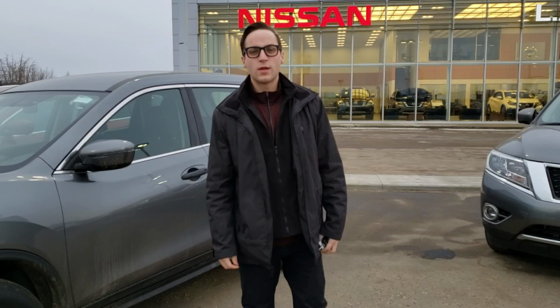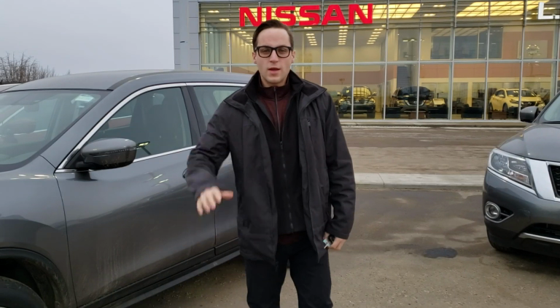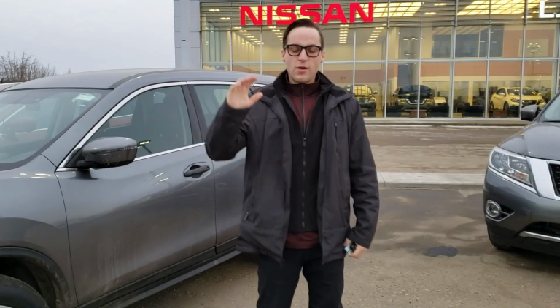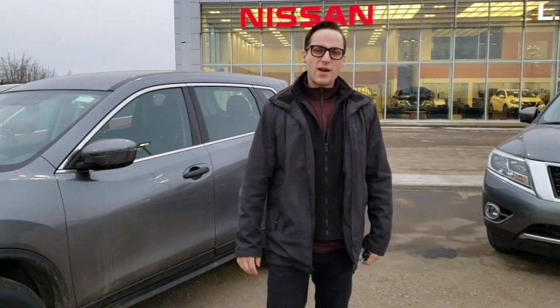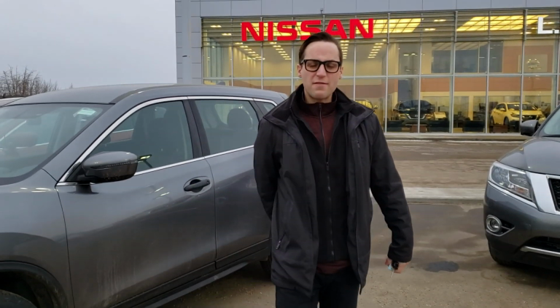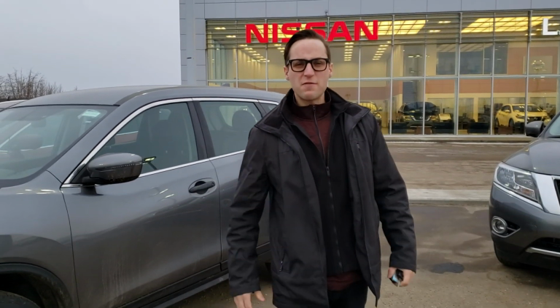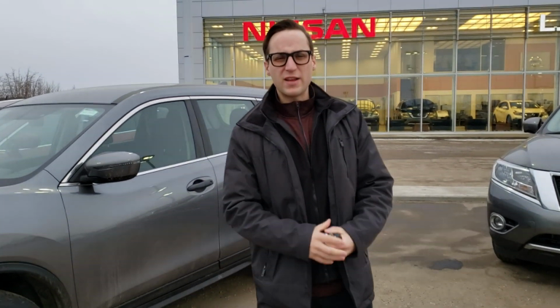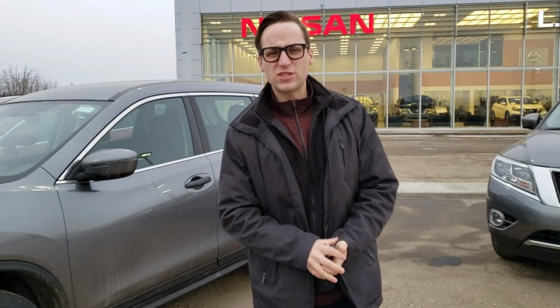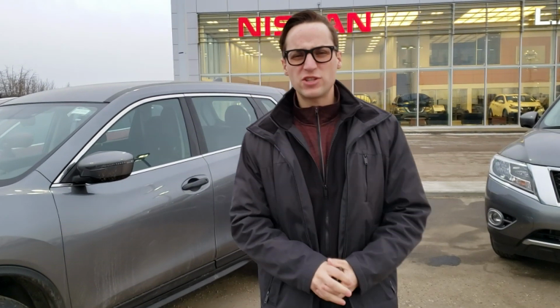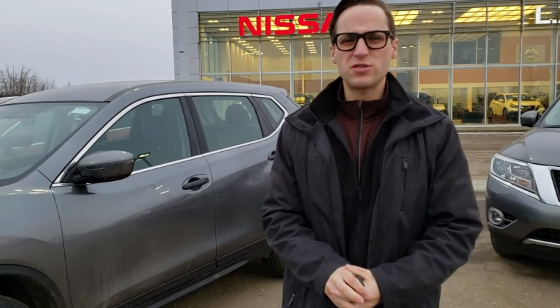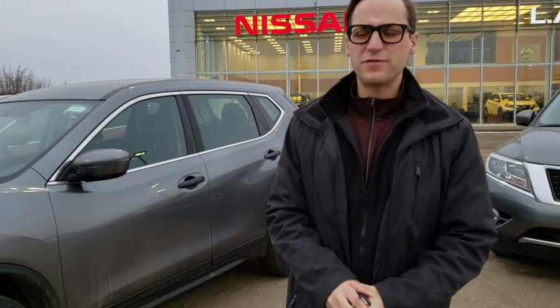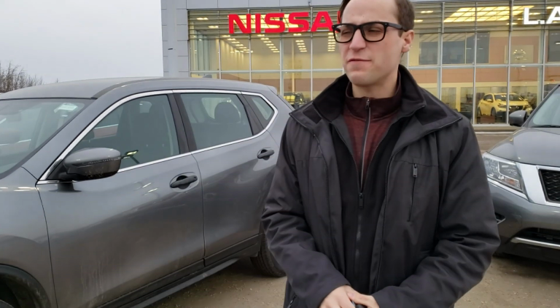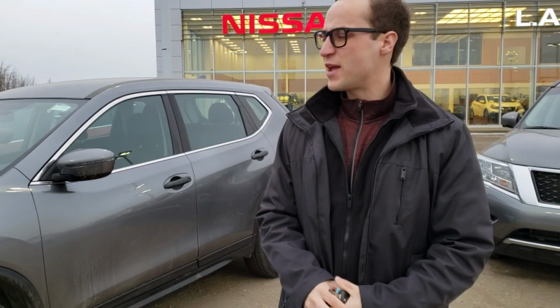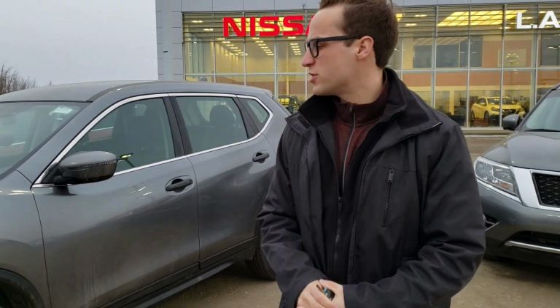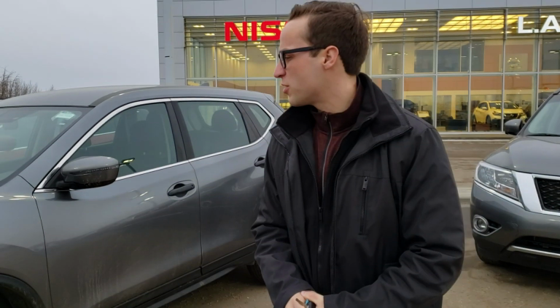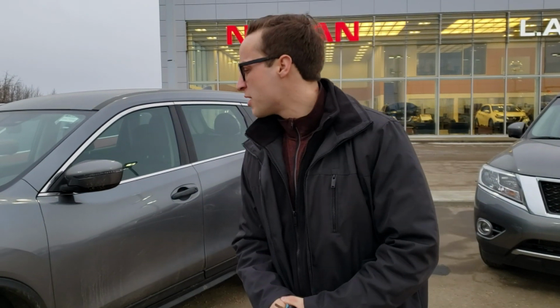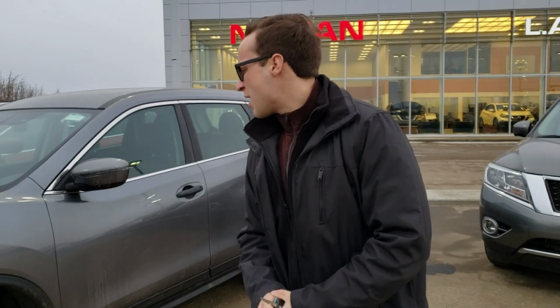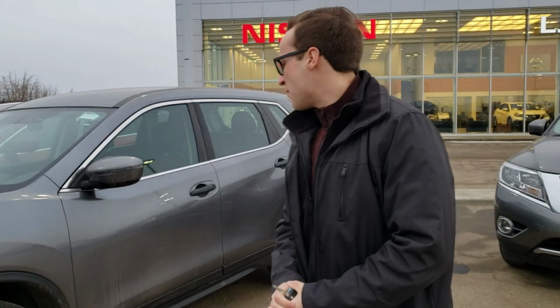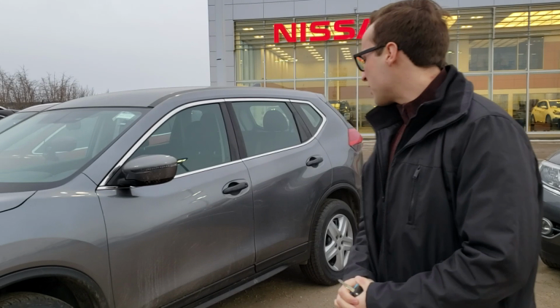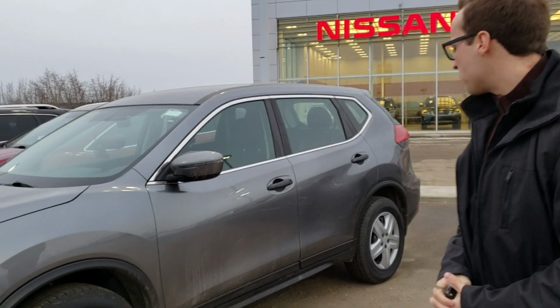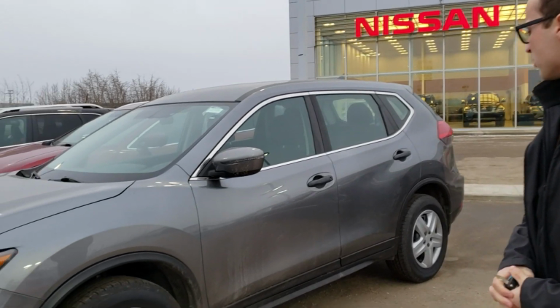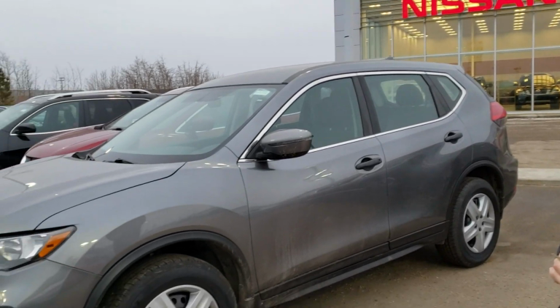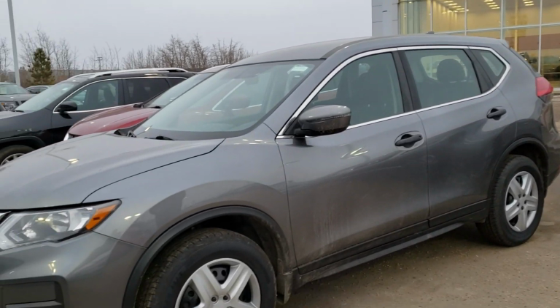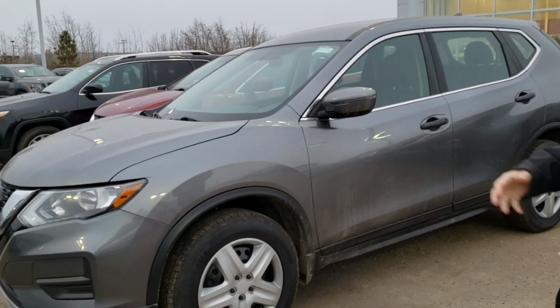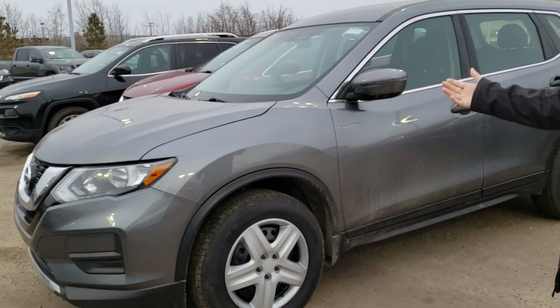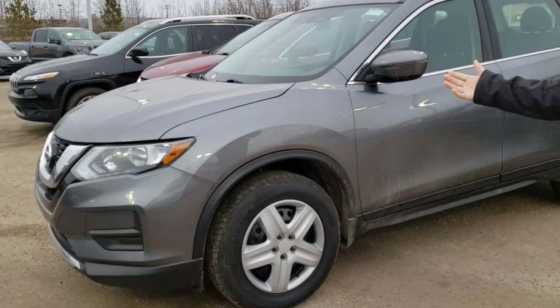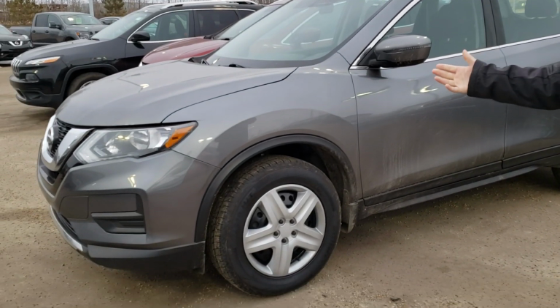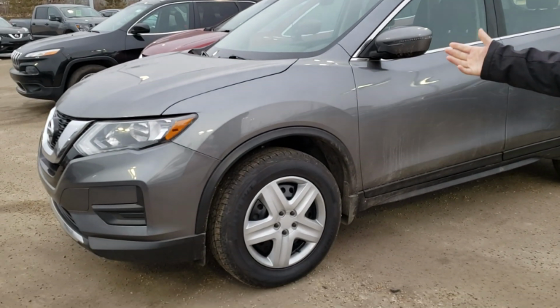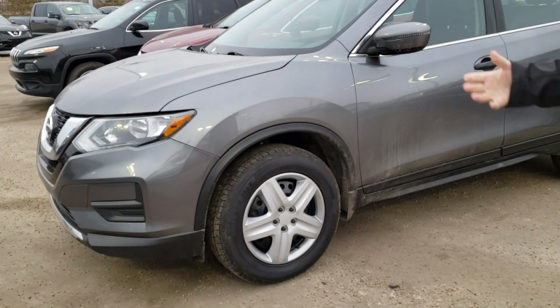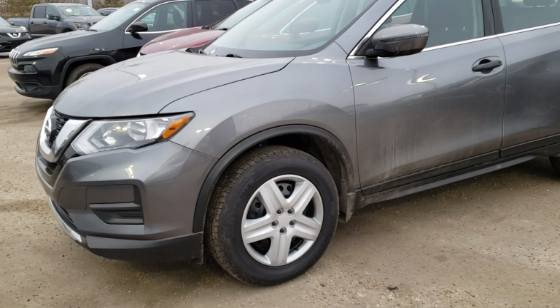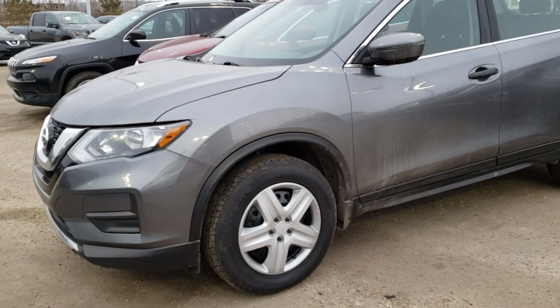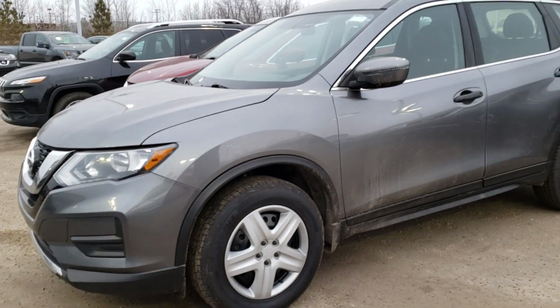Hello Harry, Devon here from LA Nissan. I just received your information this morning. I'd like to do a personal video for you on this 2017 Nissan Rogue.